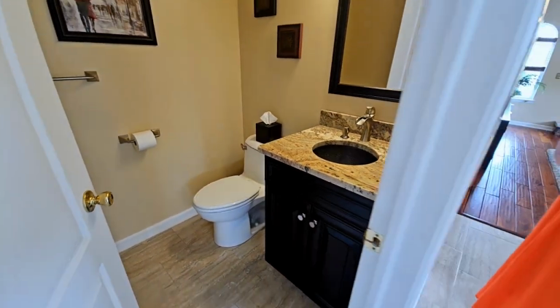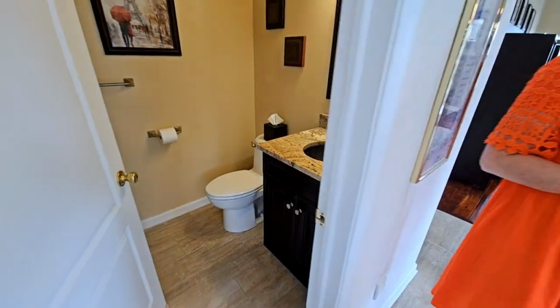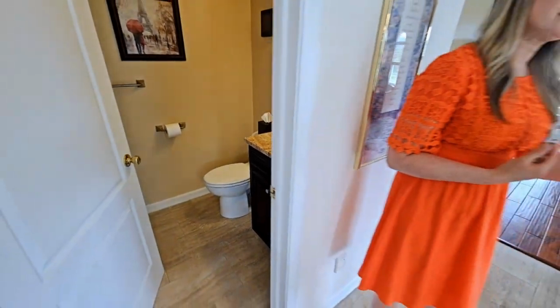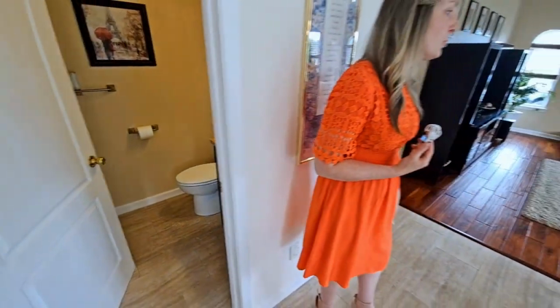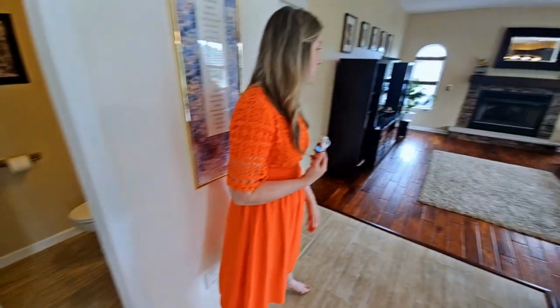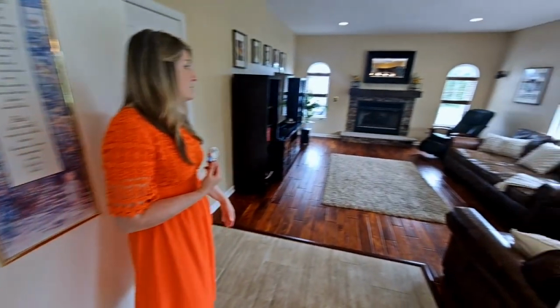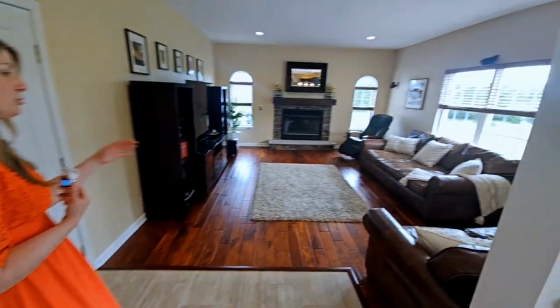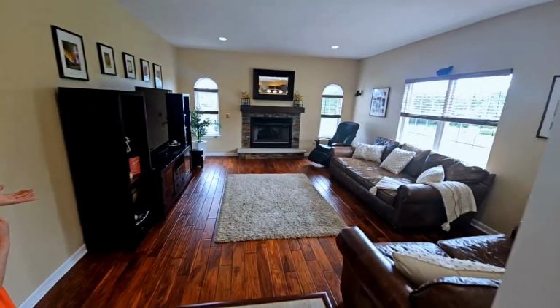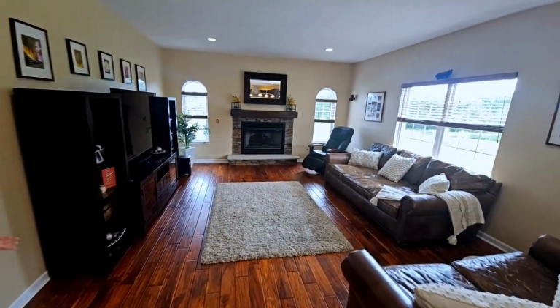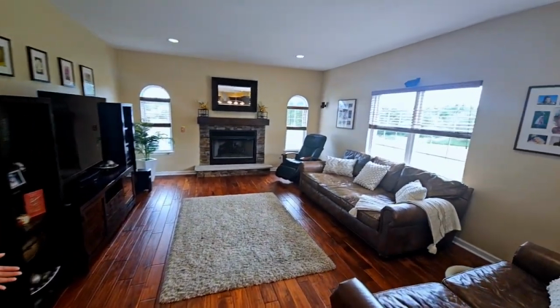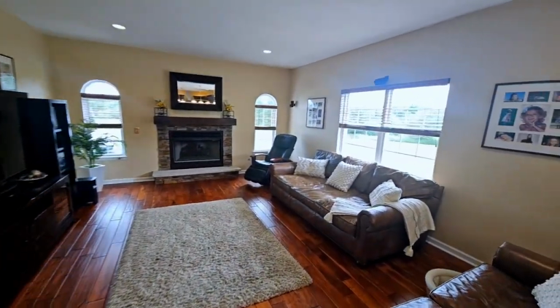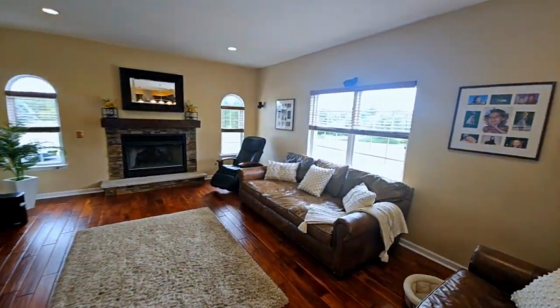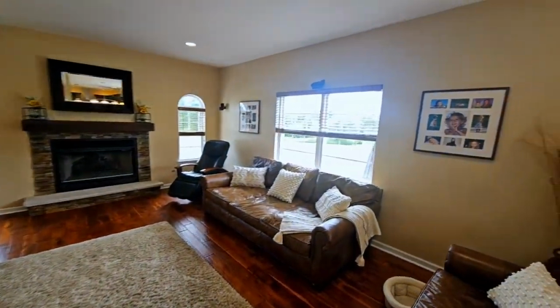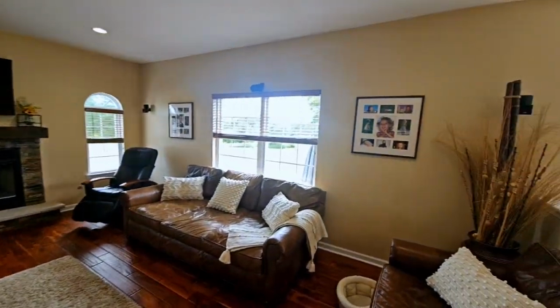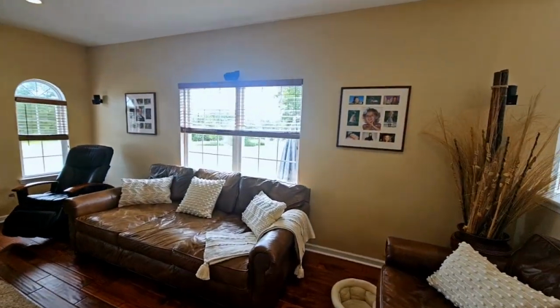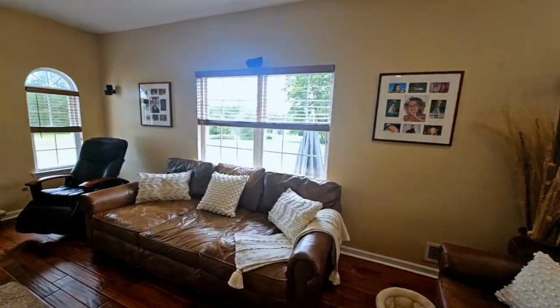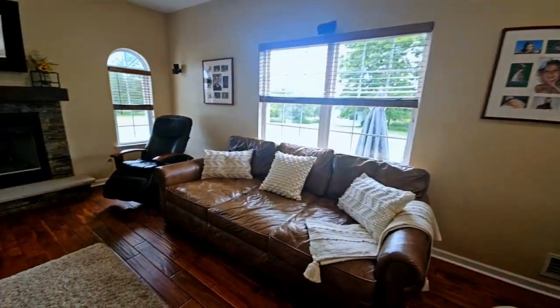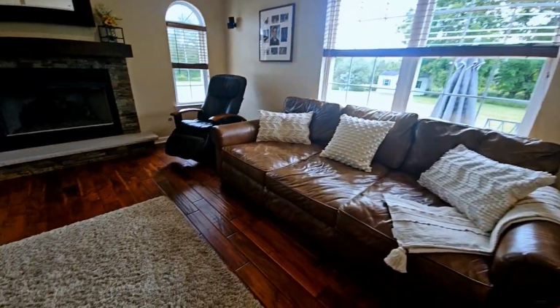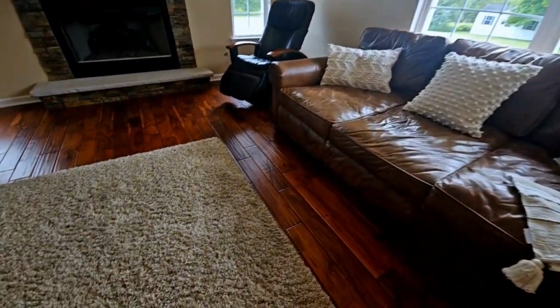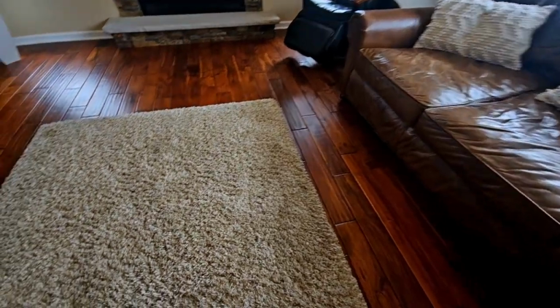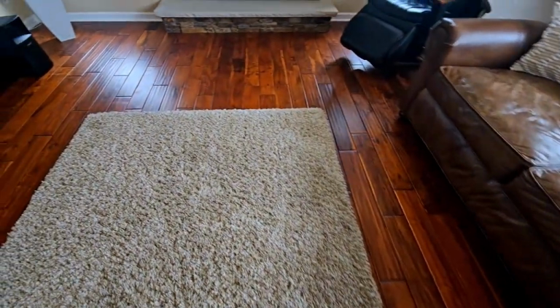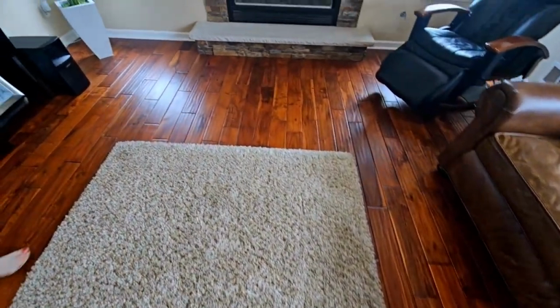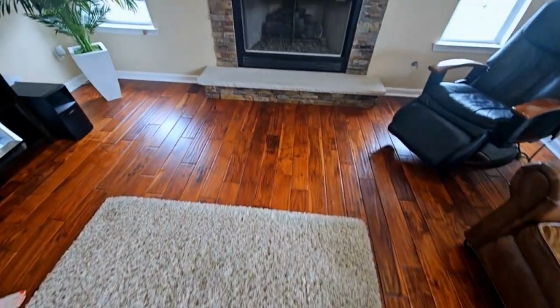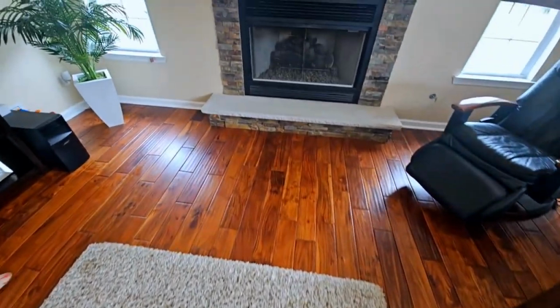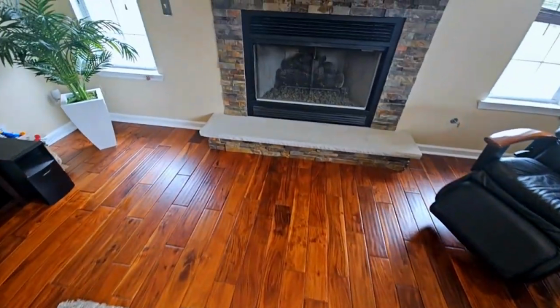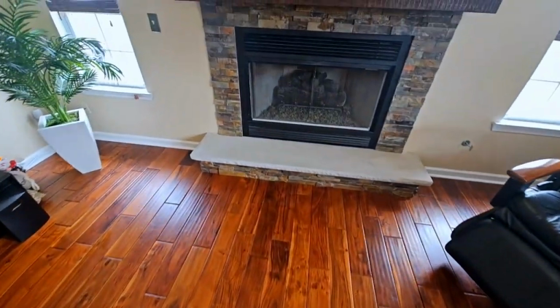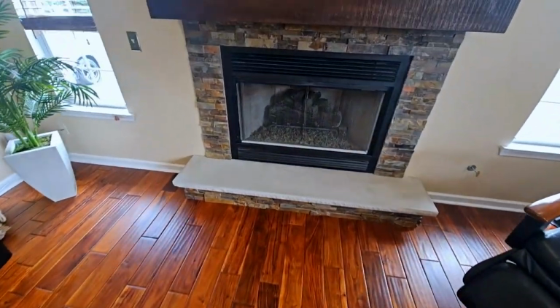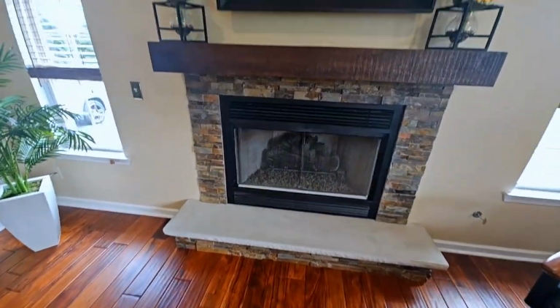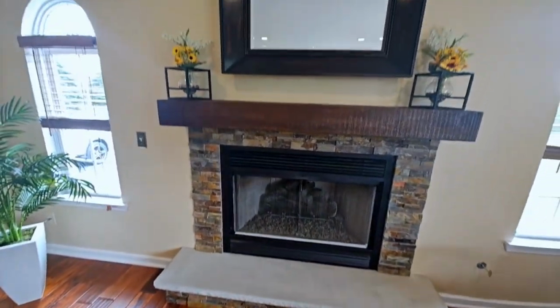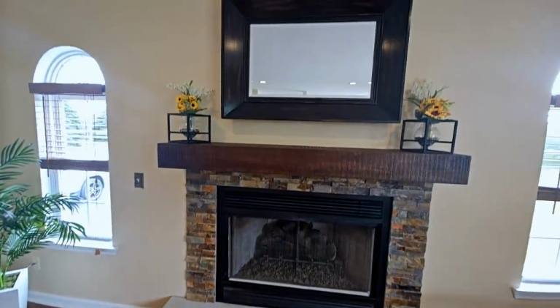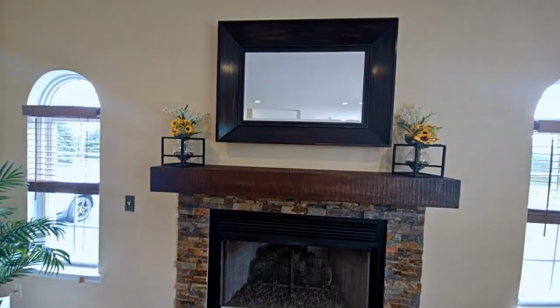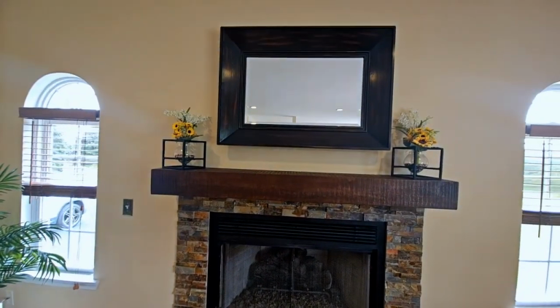Adjacent to your gorgeous kitchen is this beautiful family room with real hardwood floors and a stunning gas fireplace — amazing for cozy nights and great entertaining.